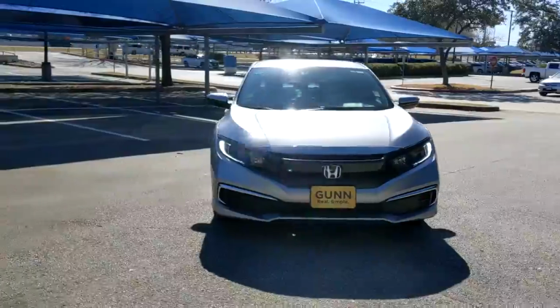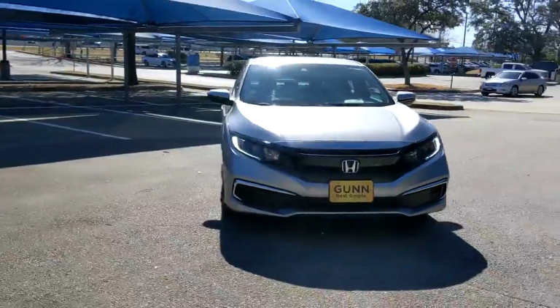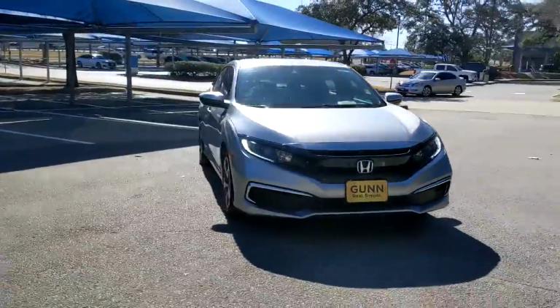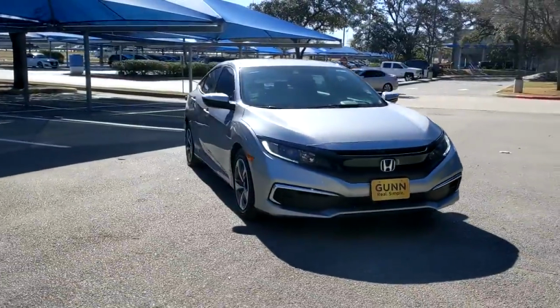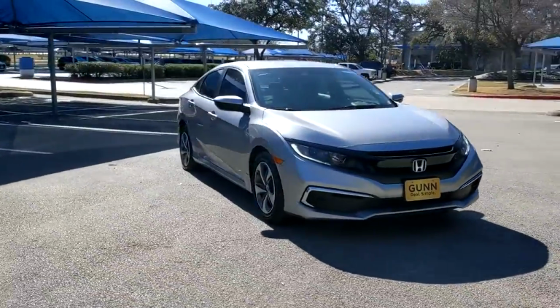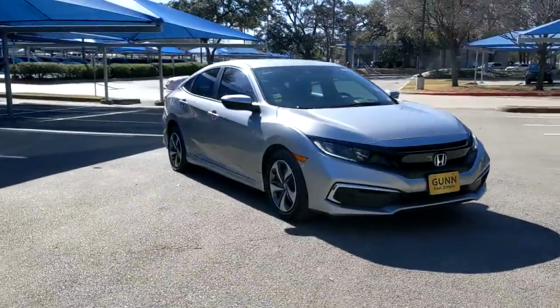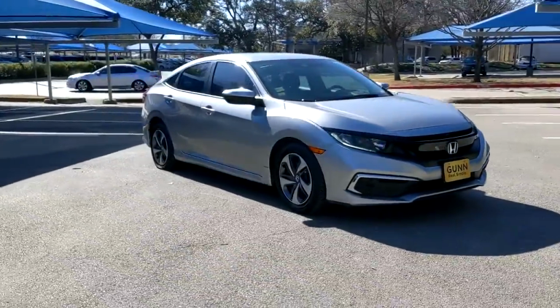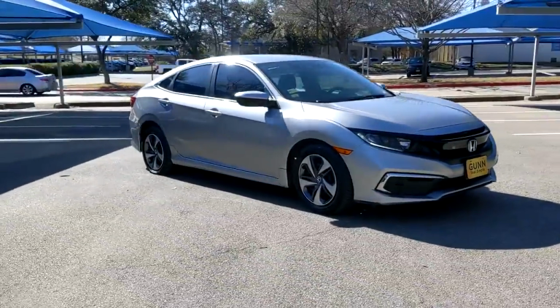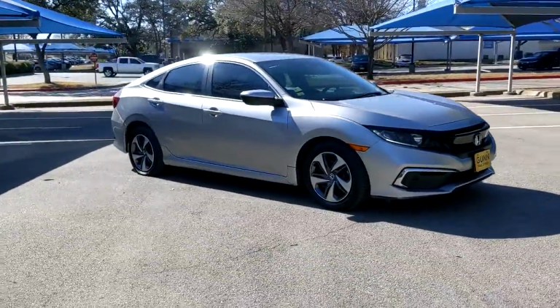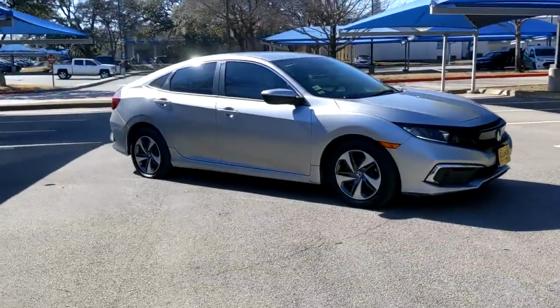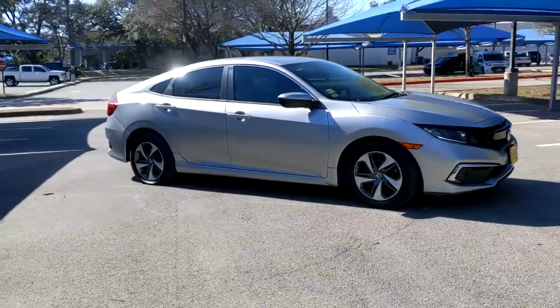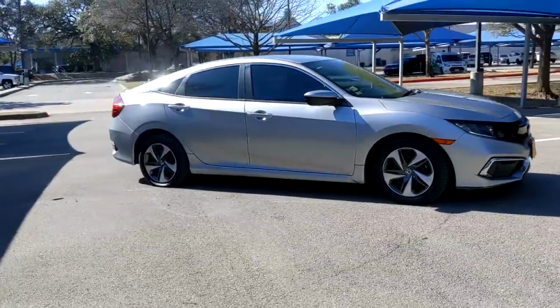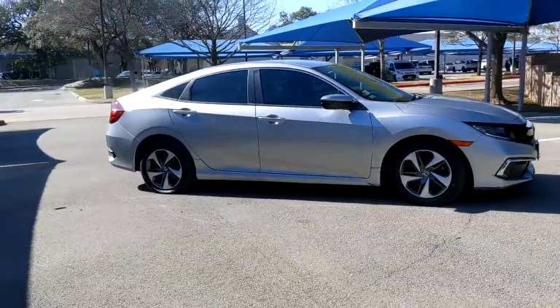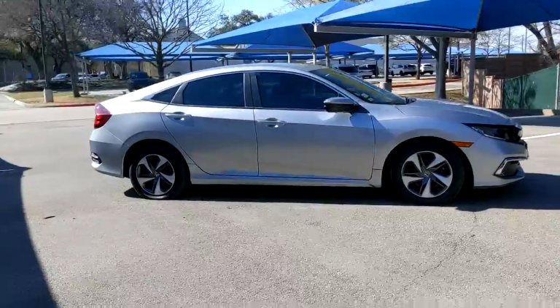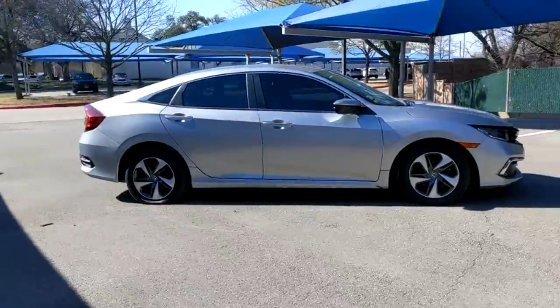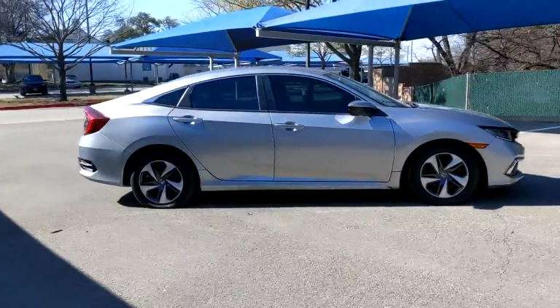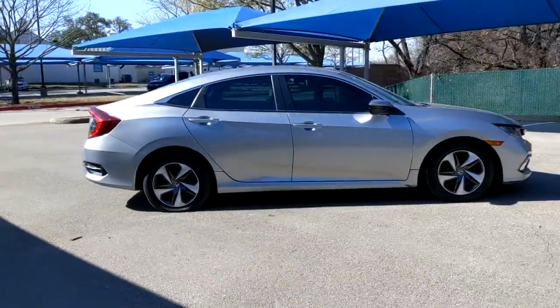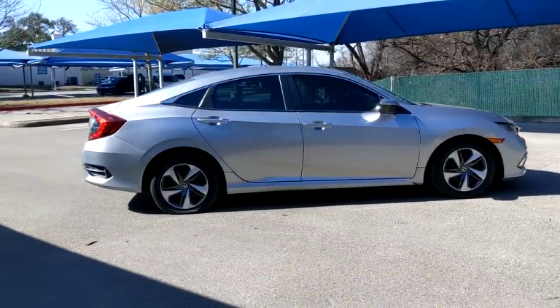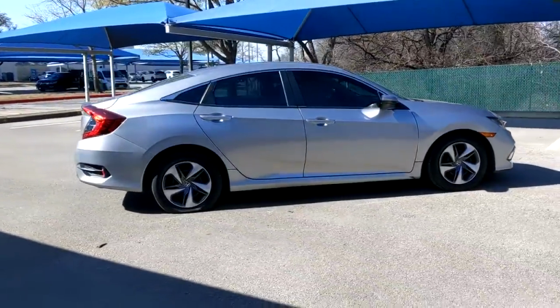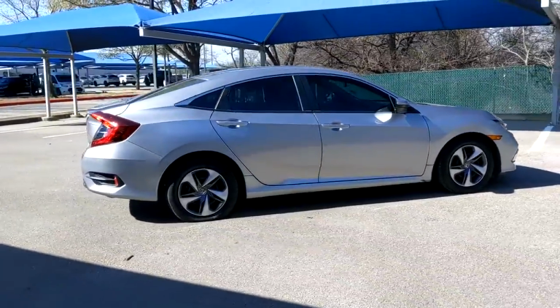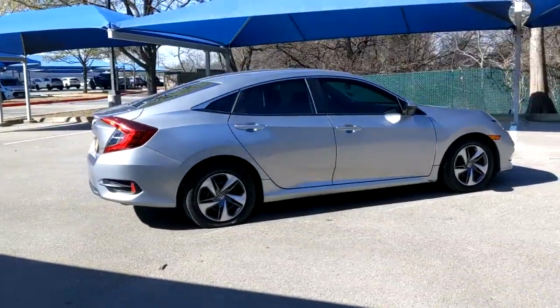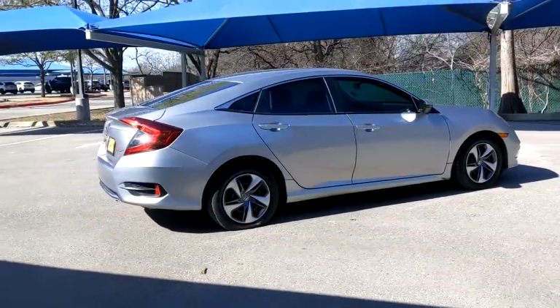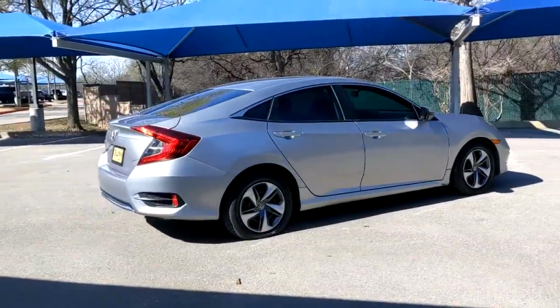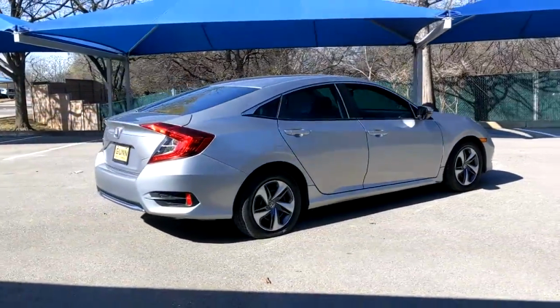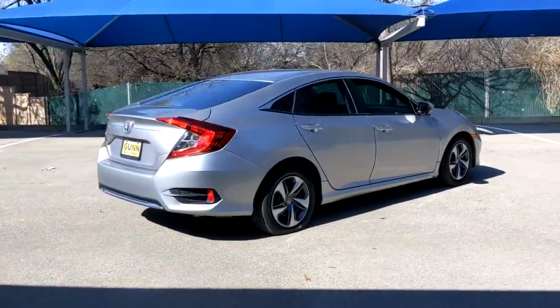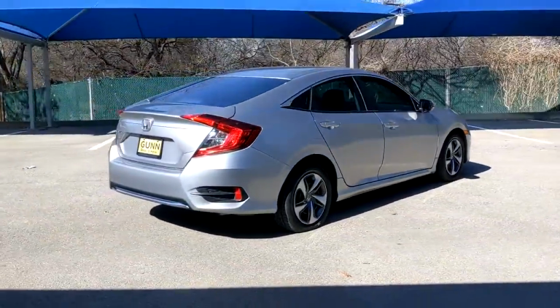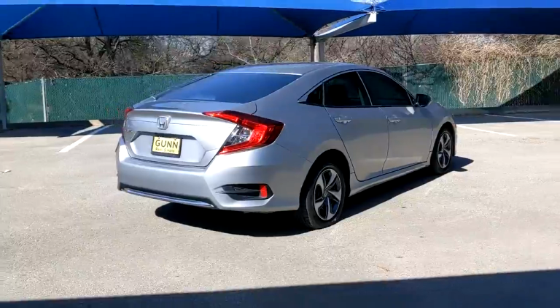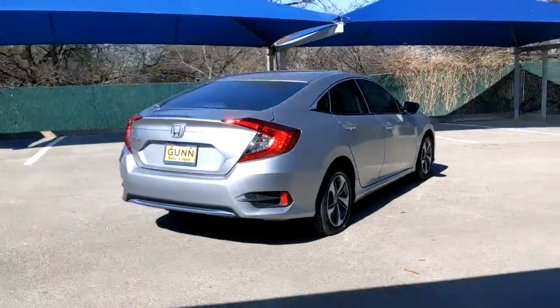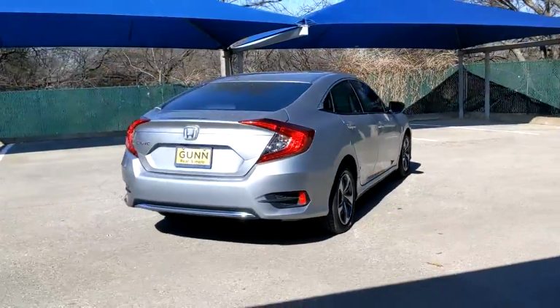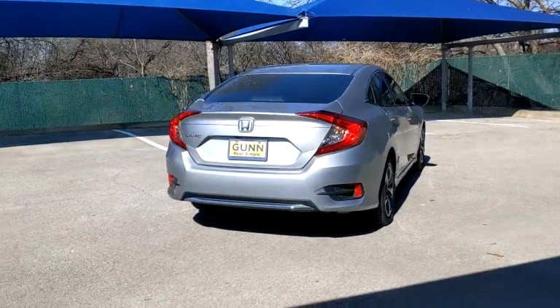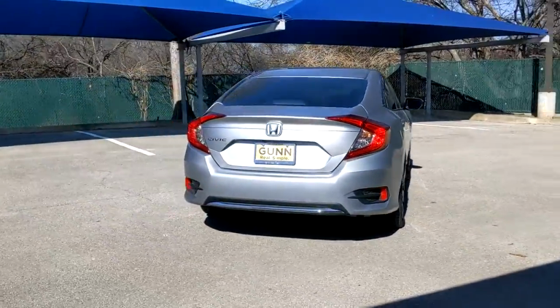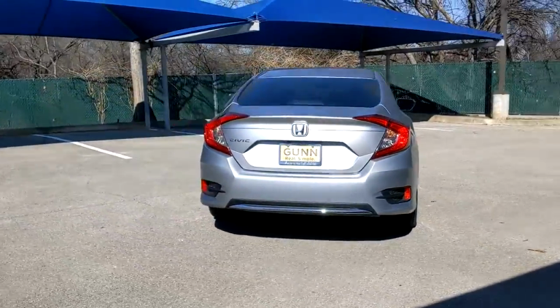Go home happy with the 2019 Honda Civic. With less than 45,000 miles on the odometer, this vehicle stands out from the rest. Experience the perfection that is the Civic sedan.